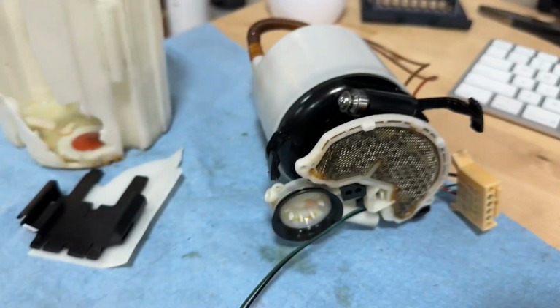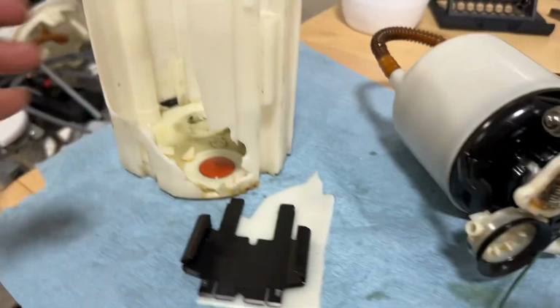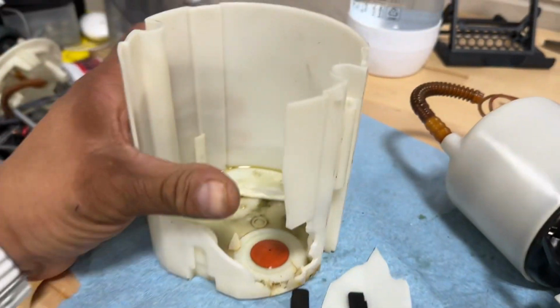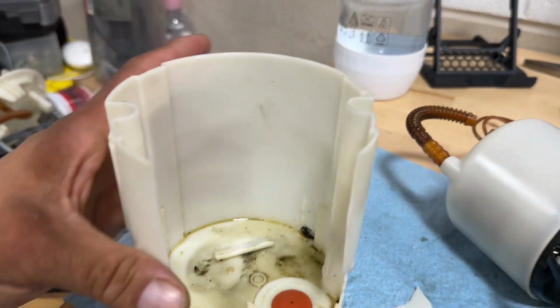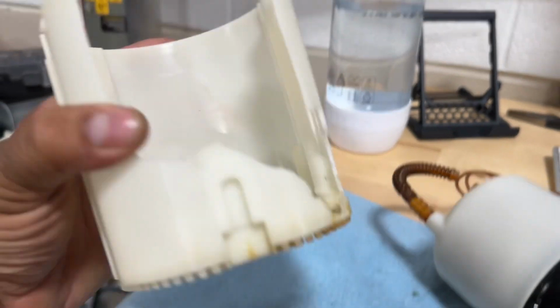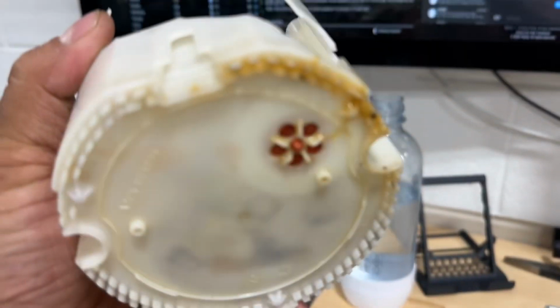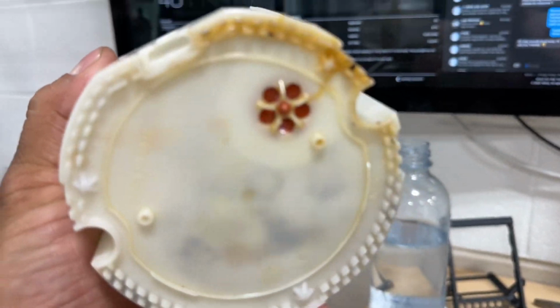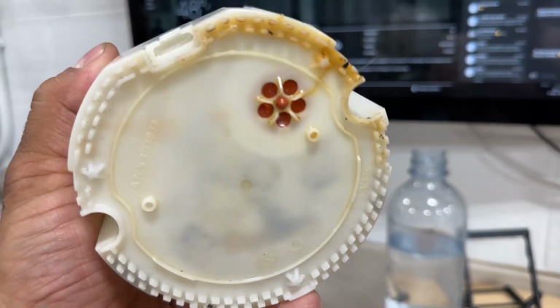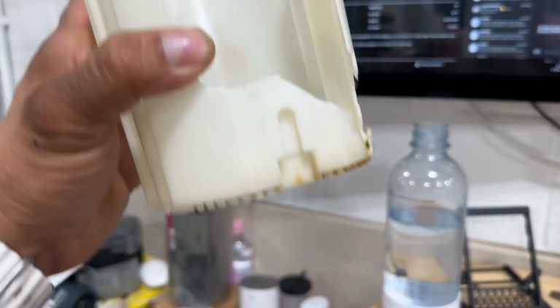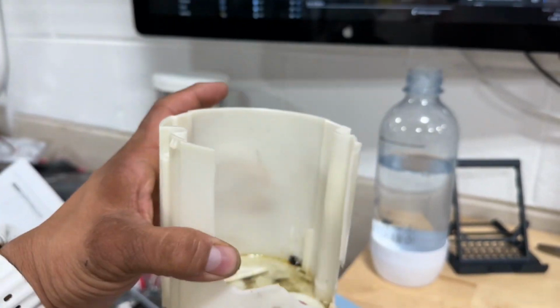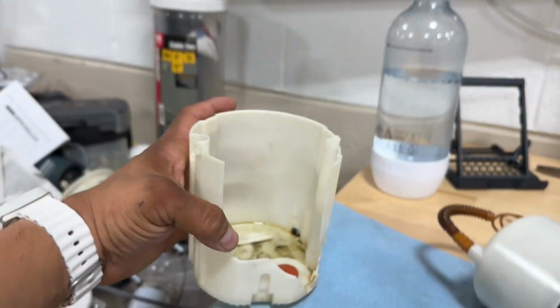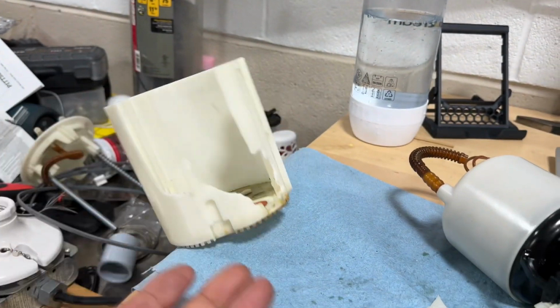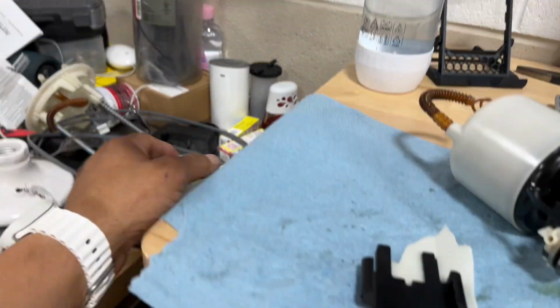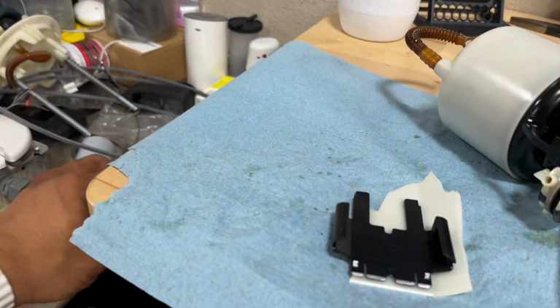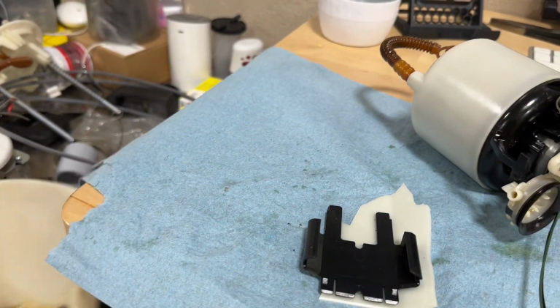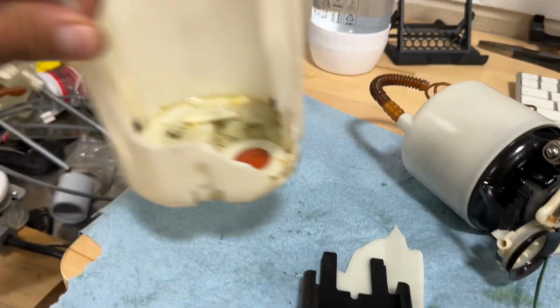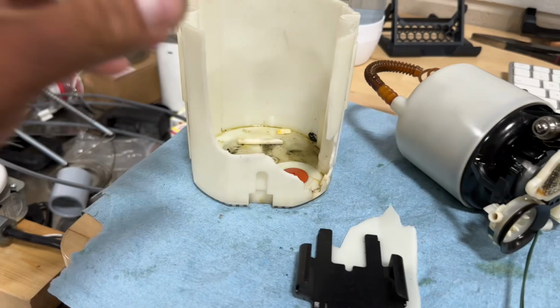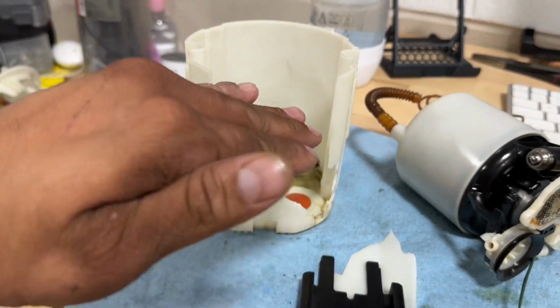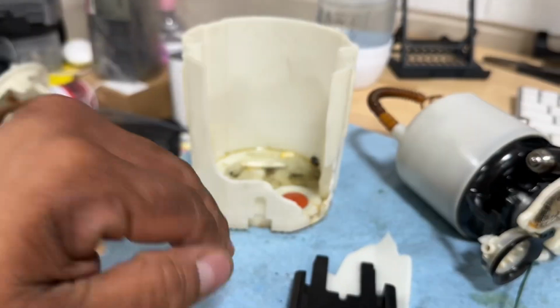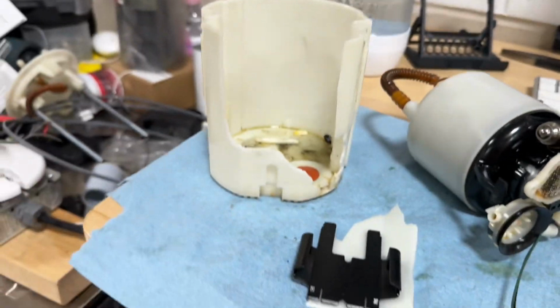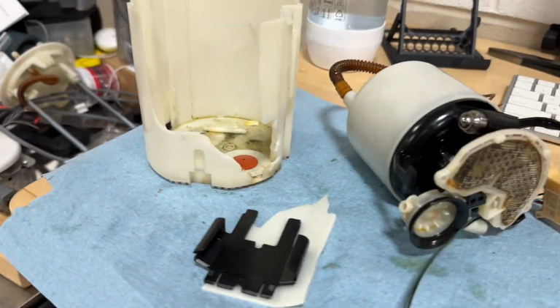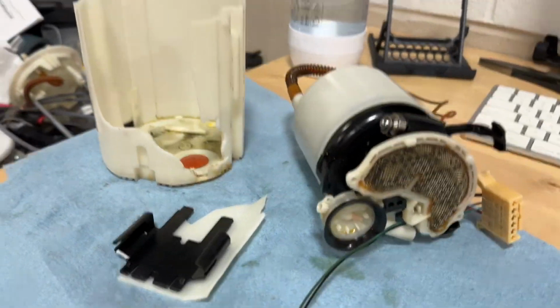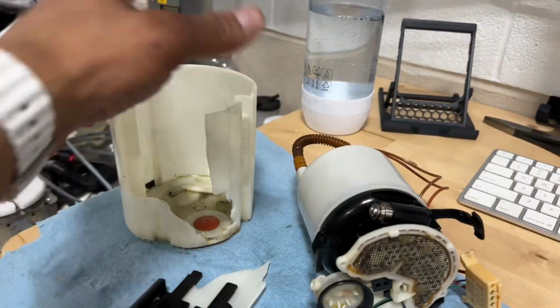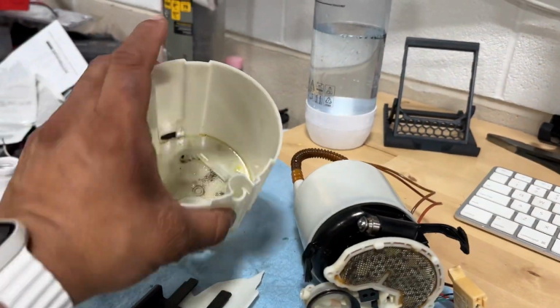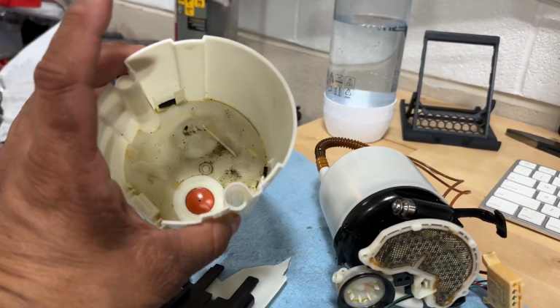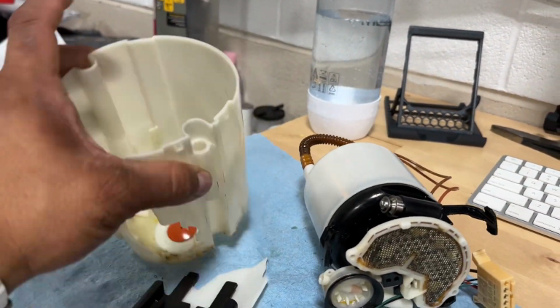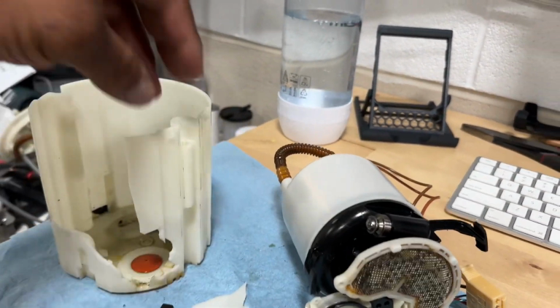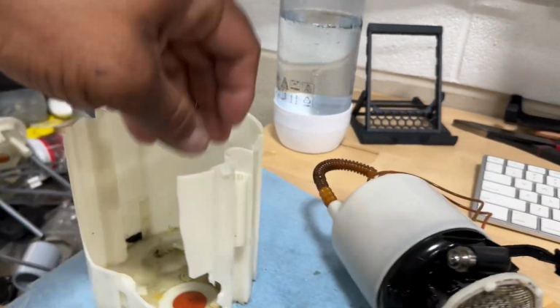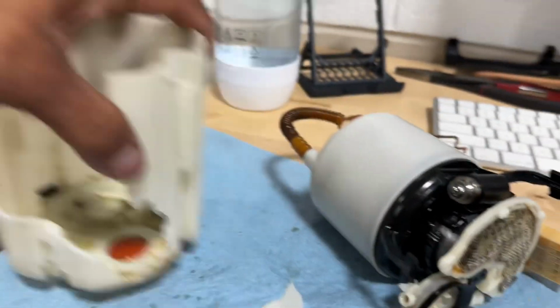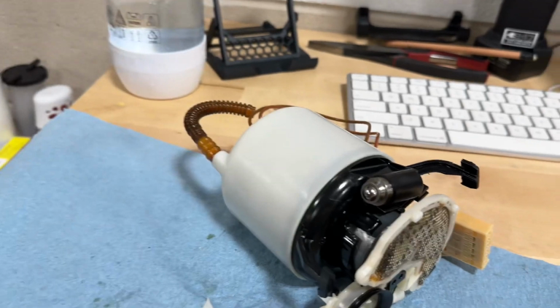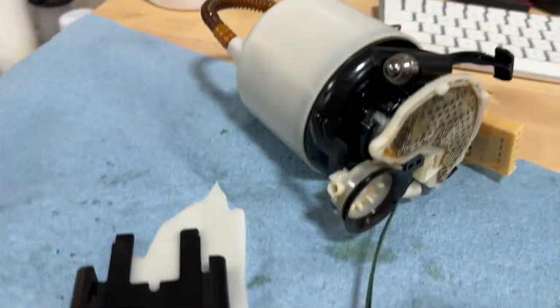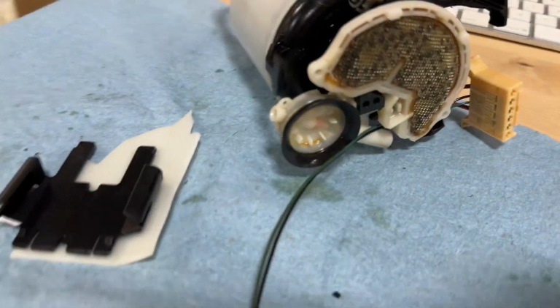This is the exterior housing. There's a little check valve, so when you put this in your tank it allows fuel to come up and none of it to come back down. That's basically just a little cup - that's where the fuel pump sits inside.